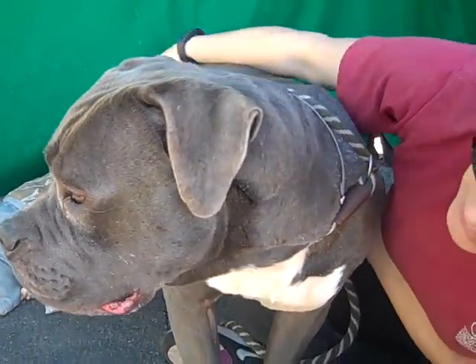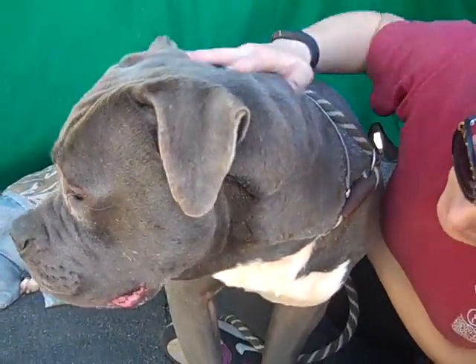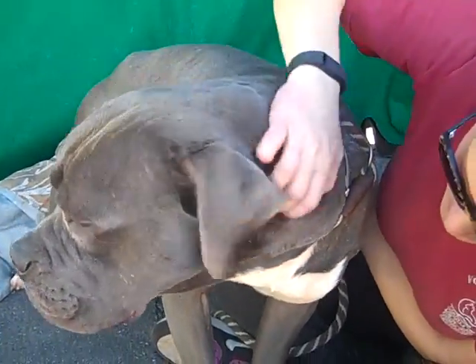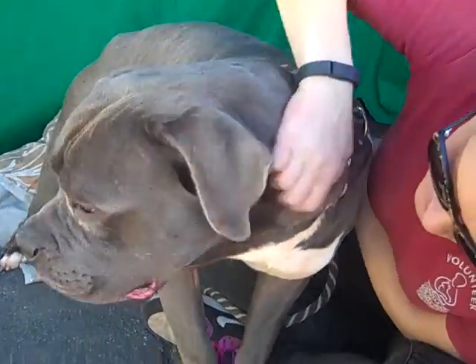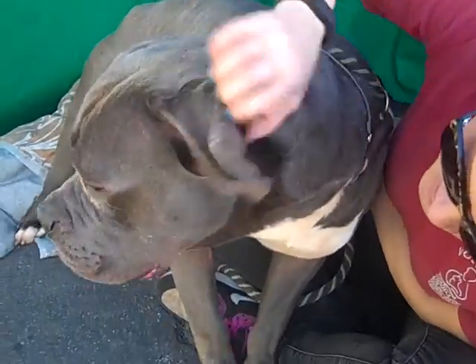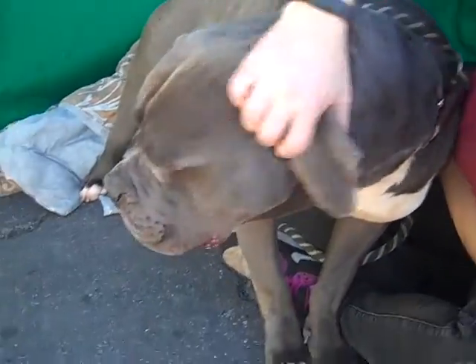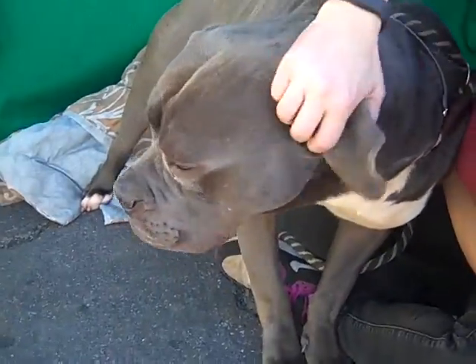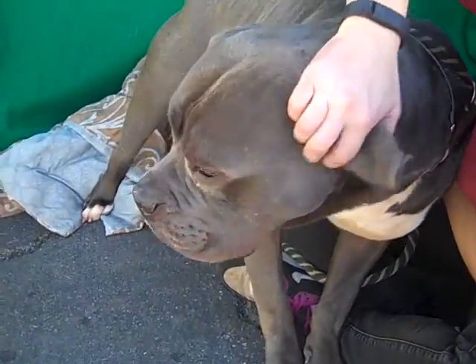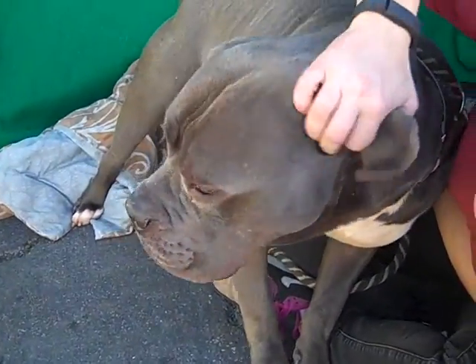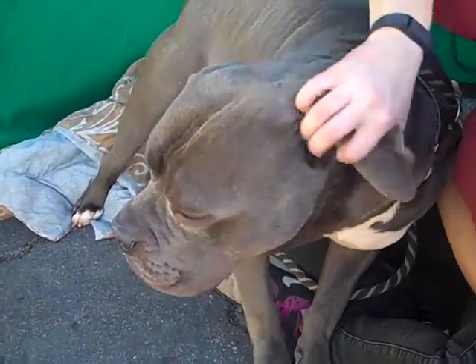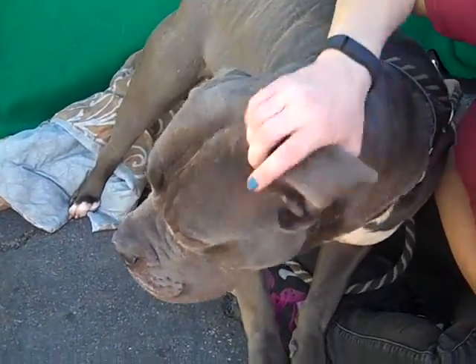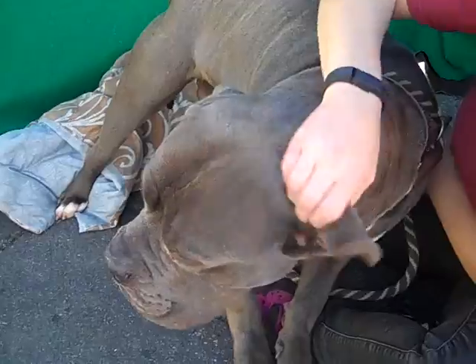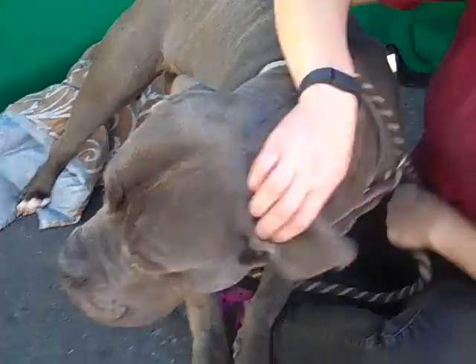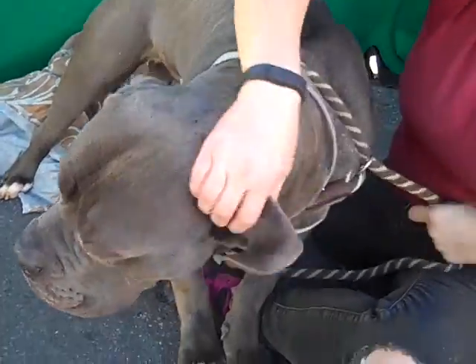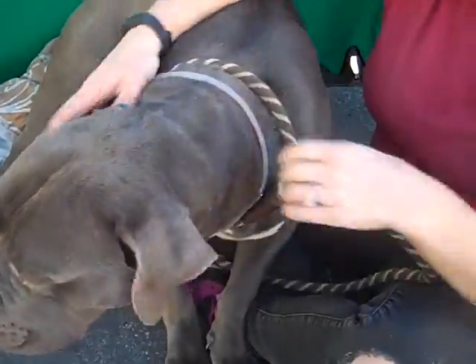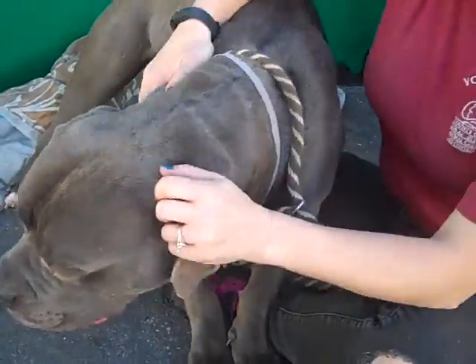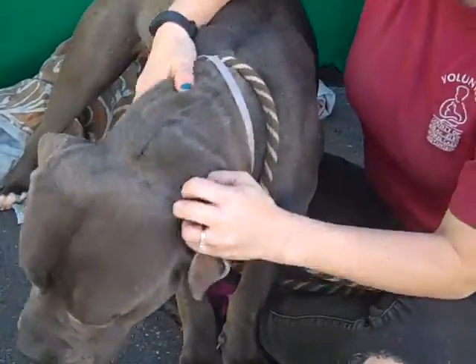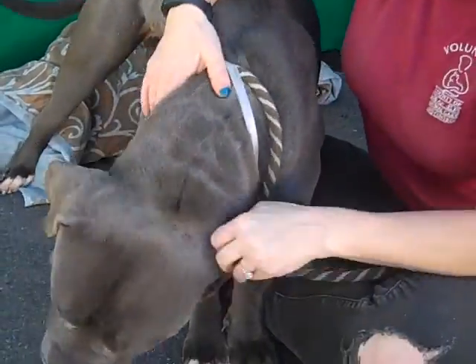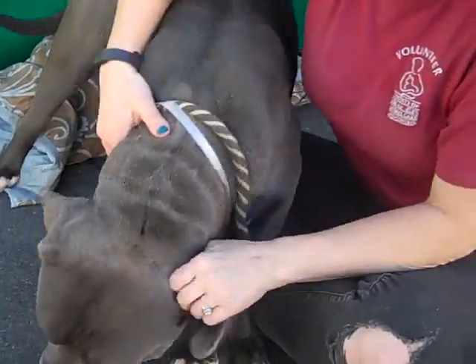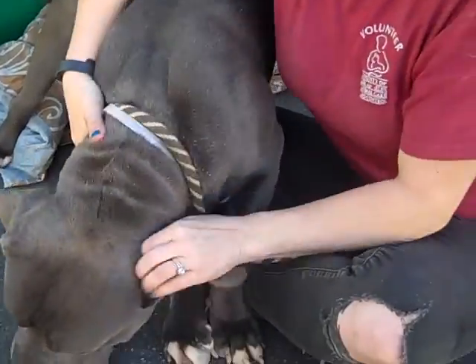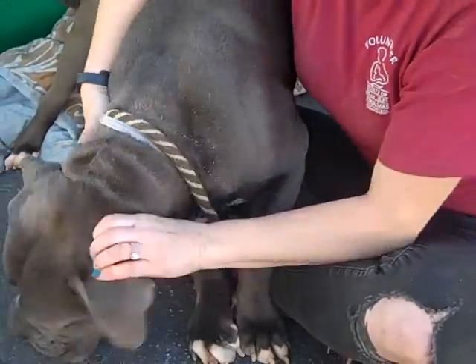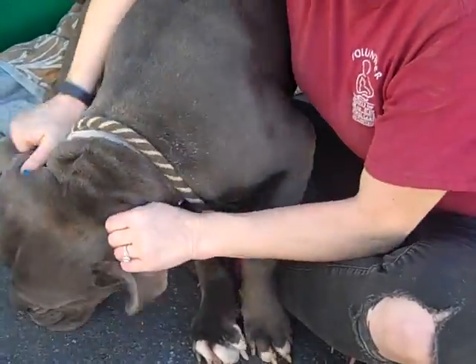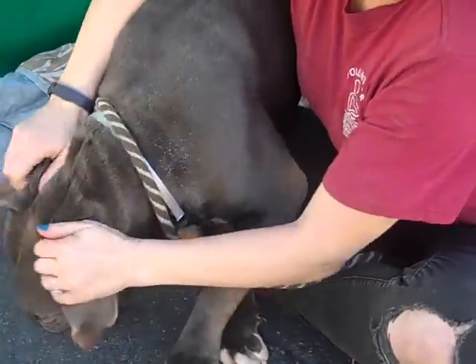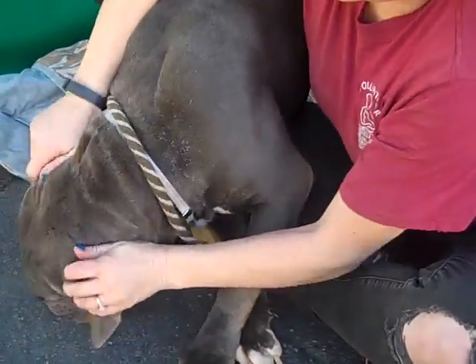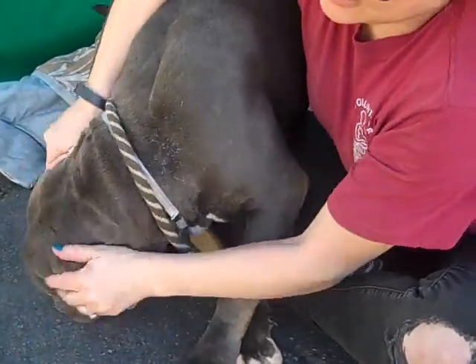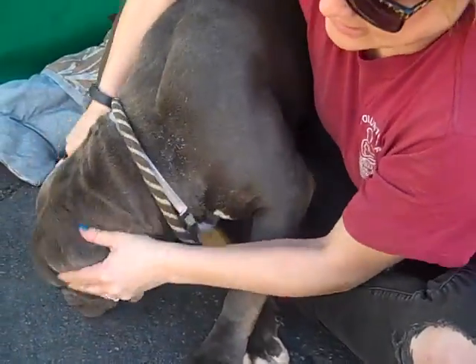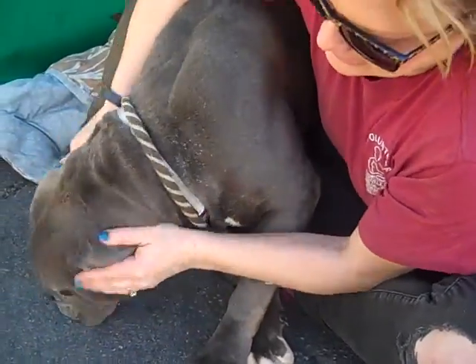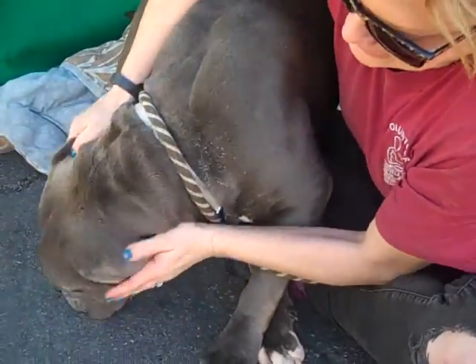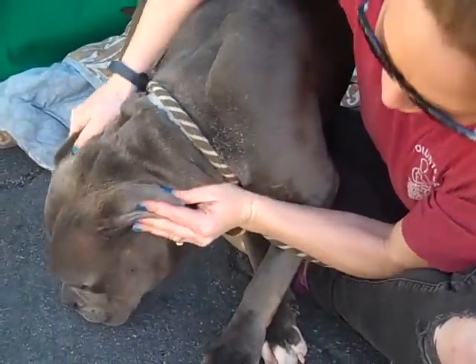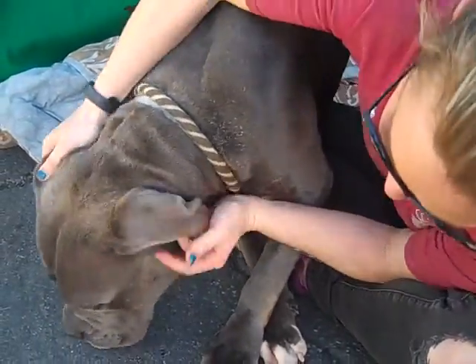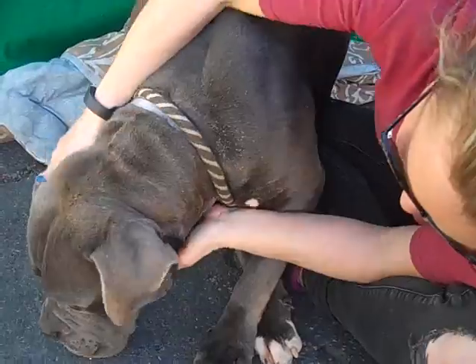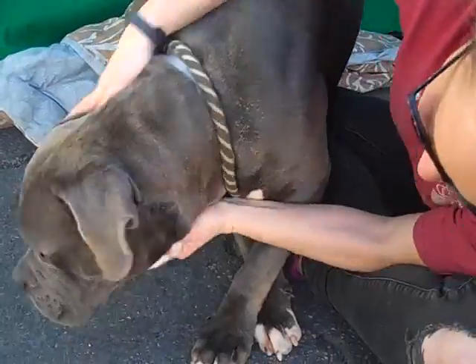Oh my goodness, you are good looking! He's a leaner — he just leans right into you. Scratch those ears, that's a good thing.